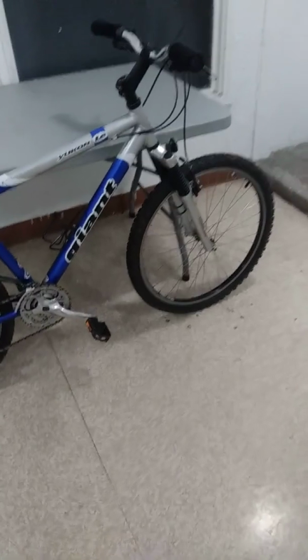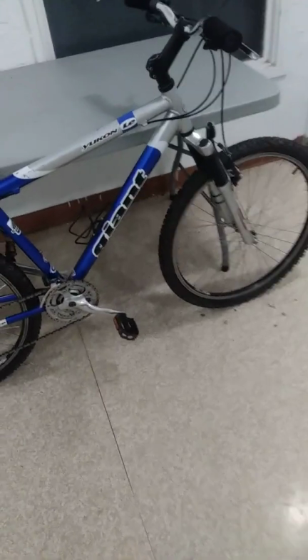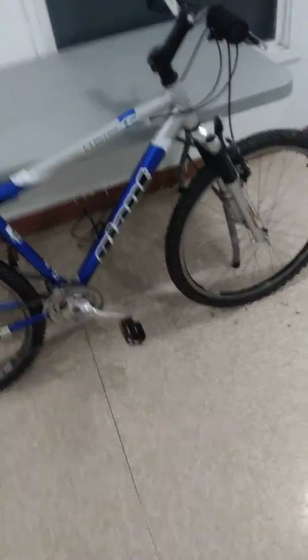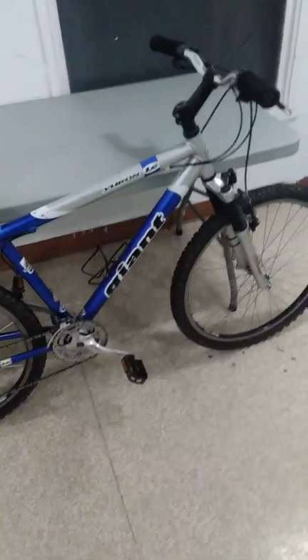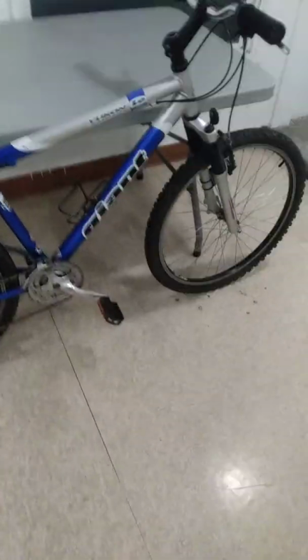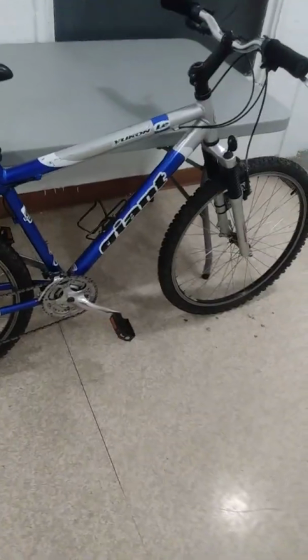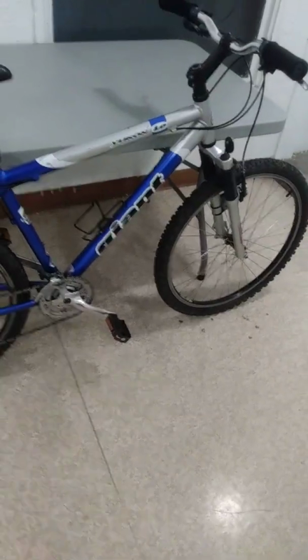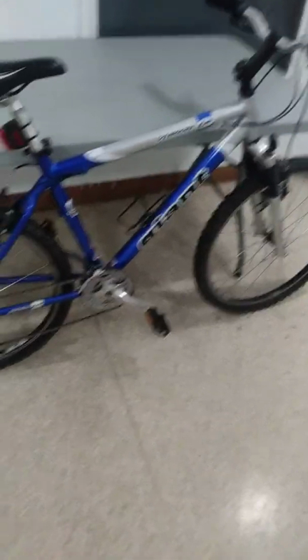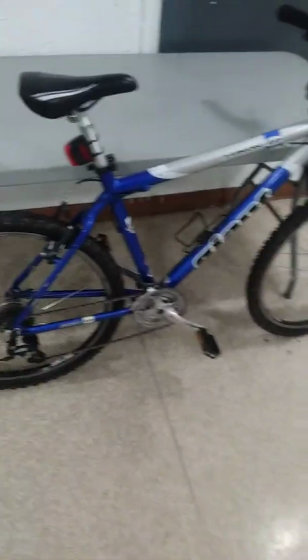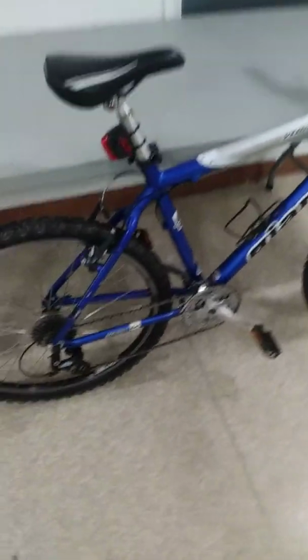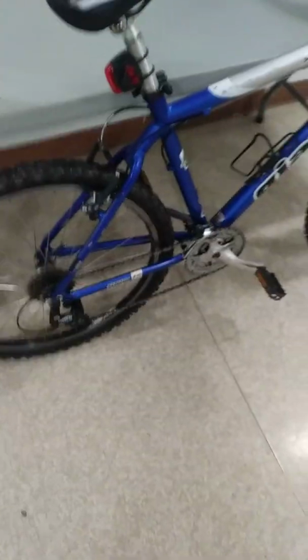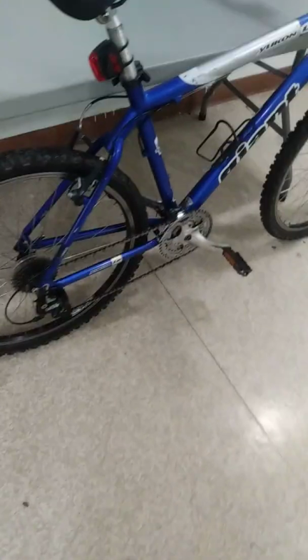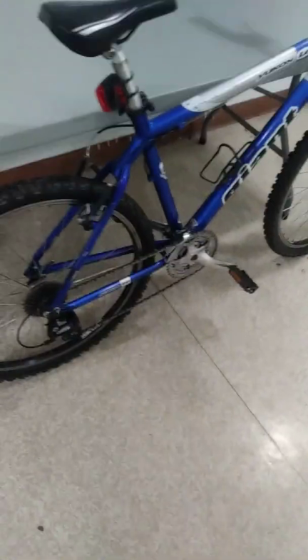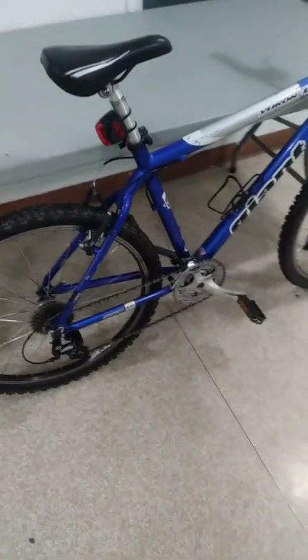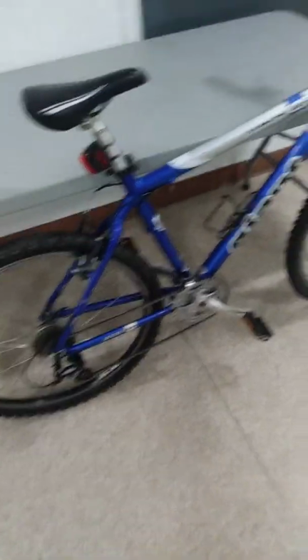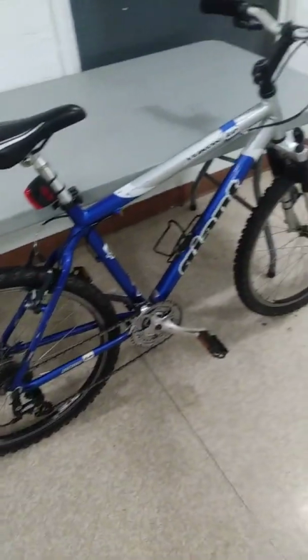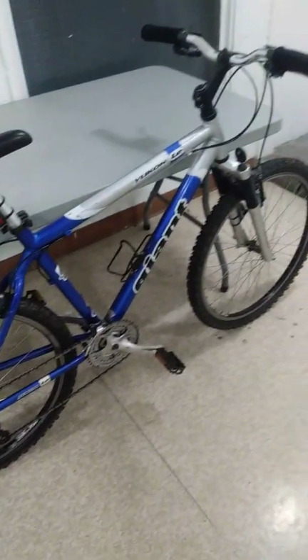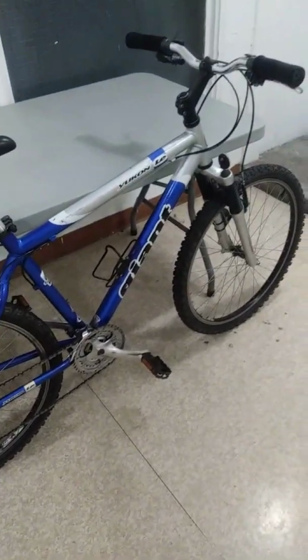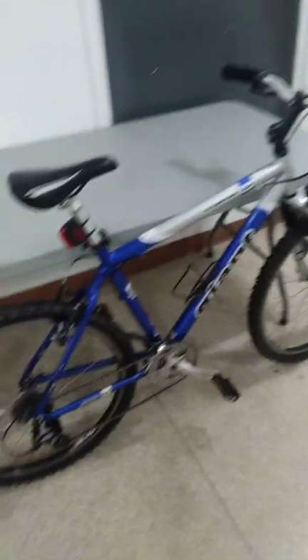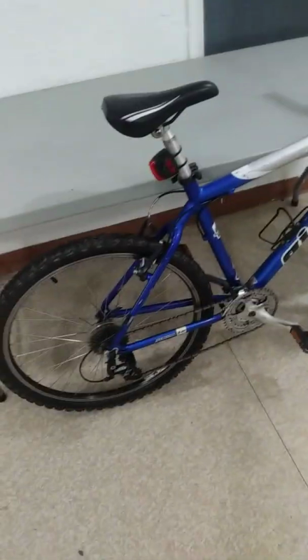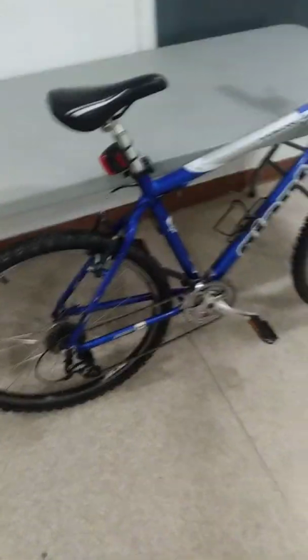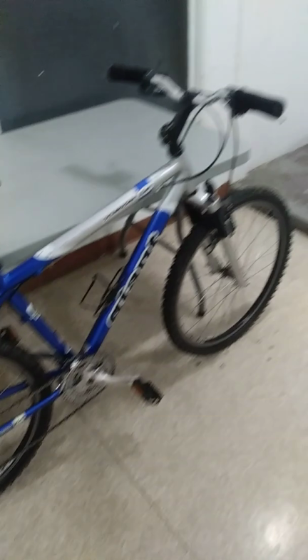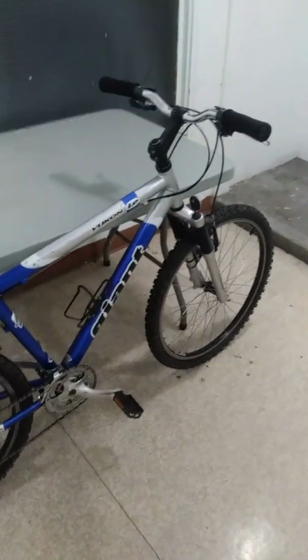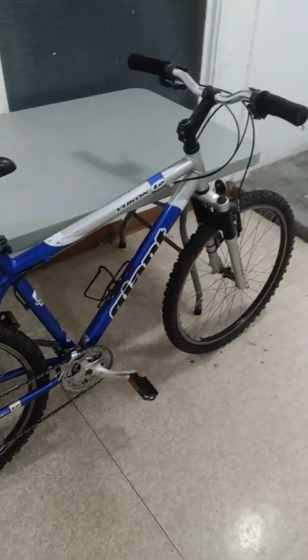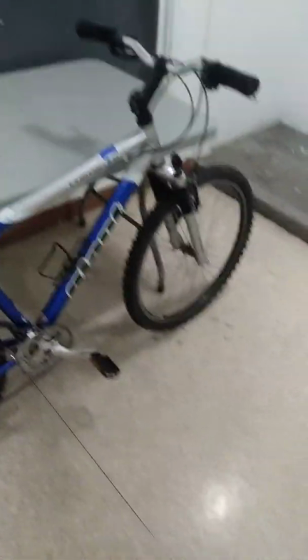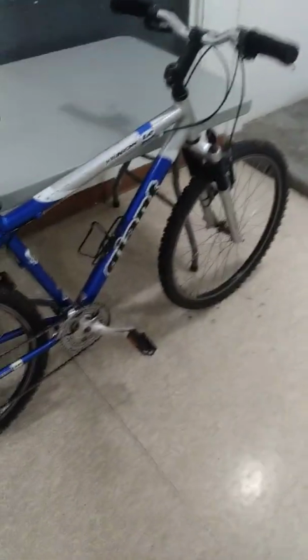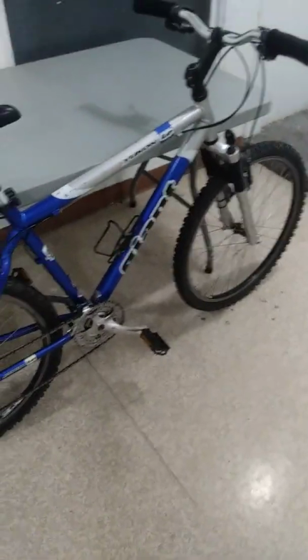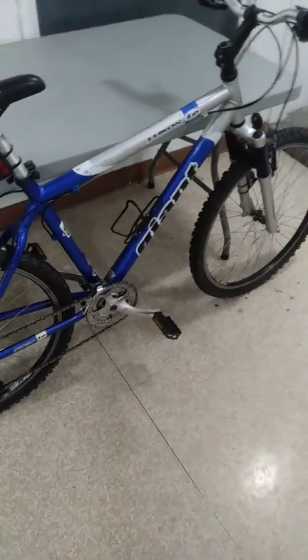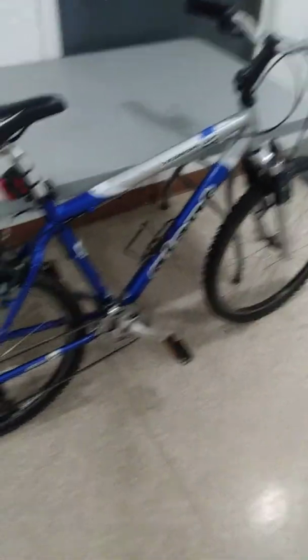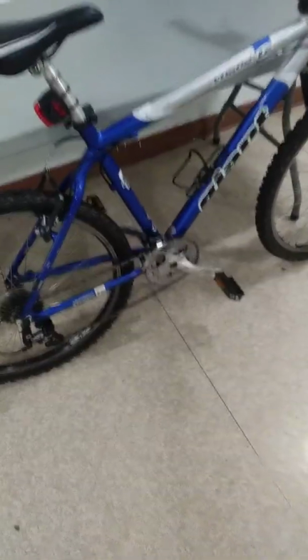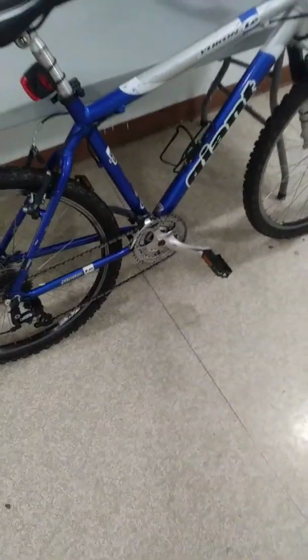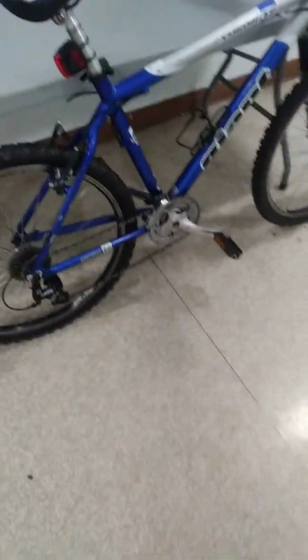Hey YouTube, I wanted to show you guys my new free bike. It's pretty much new. The only thing wrong with it was that the seat was gone, the bars were rusty, and it was just covered in dirt and grease.